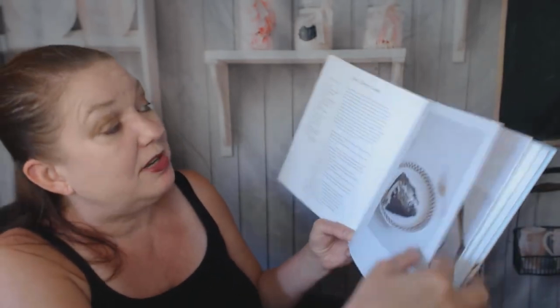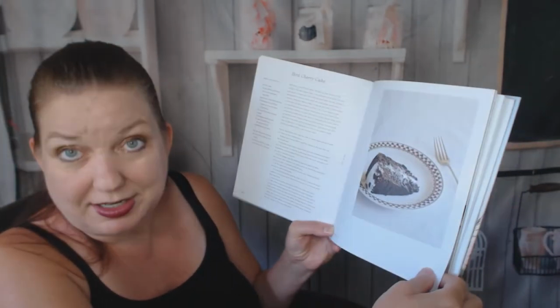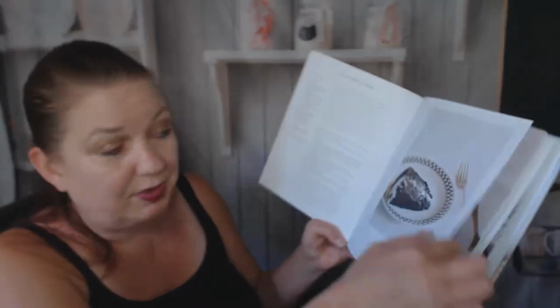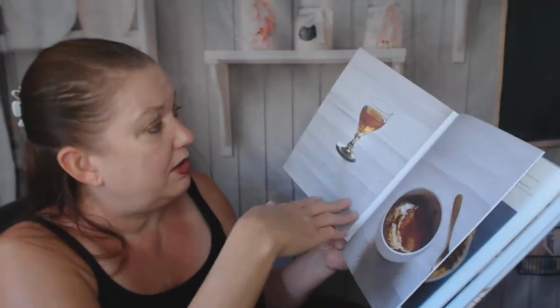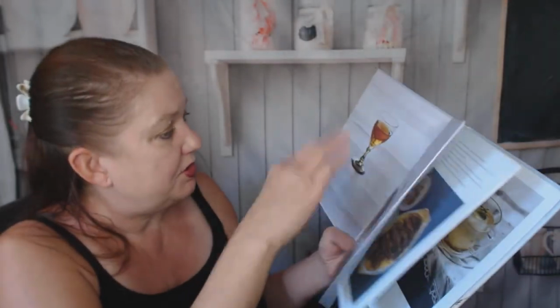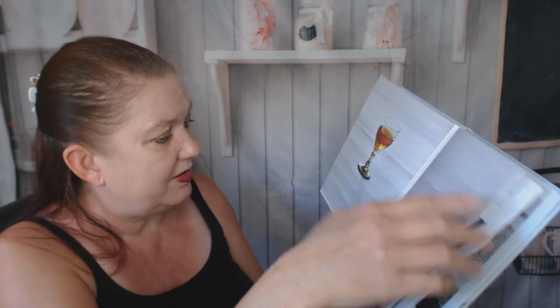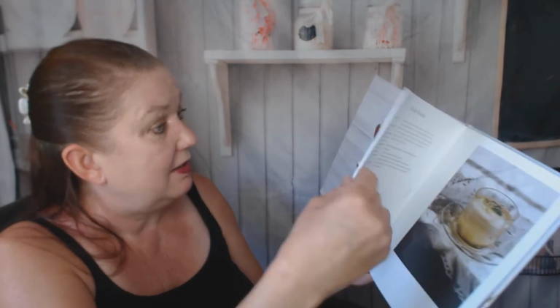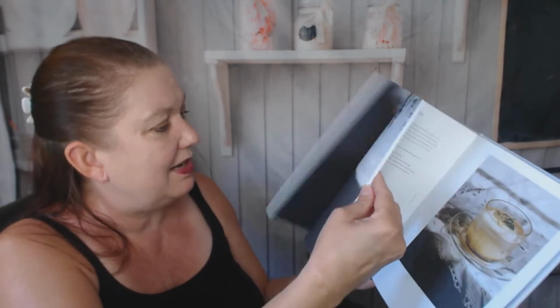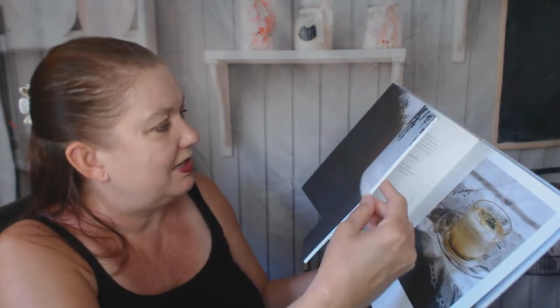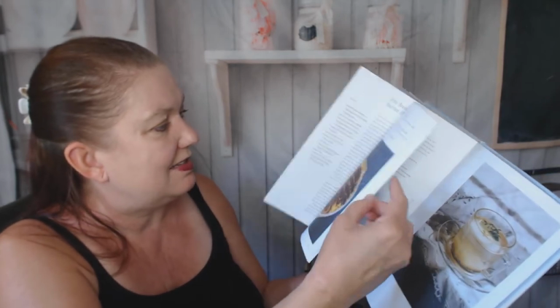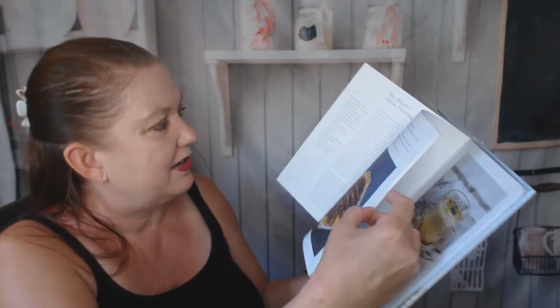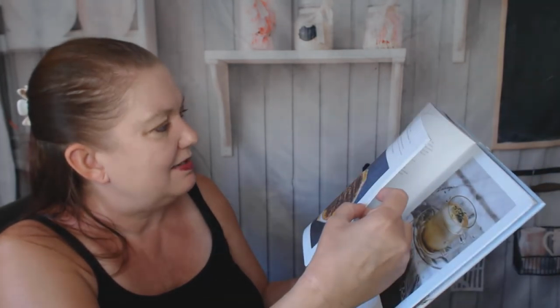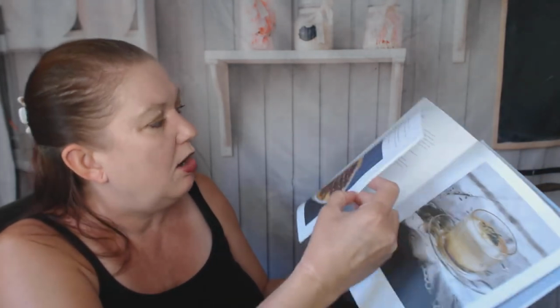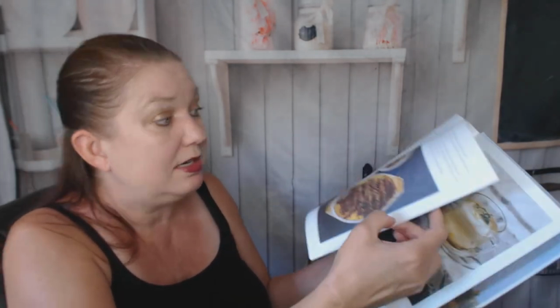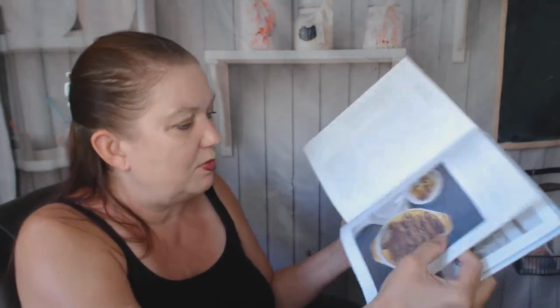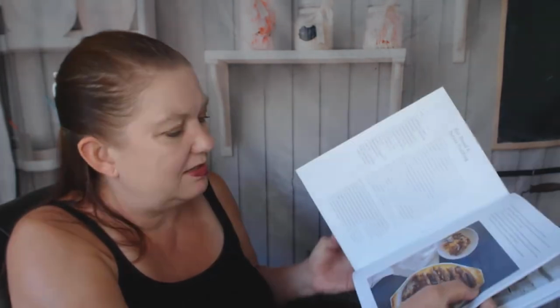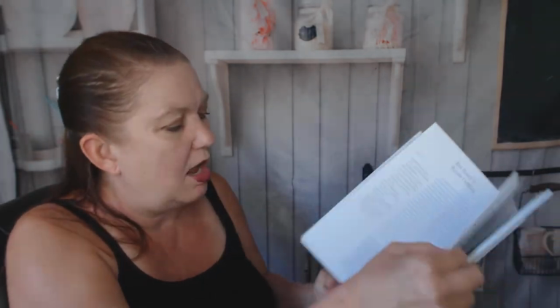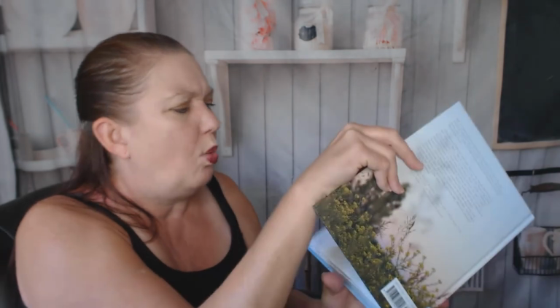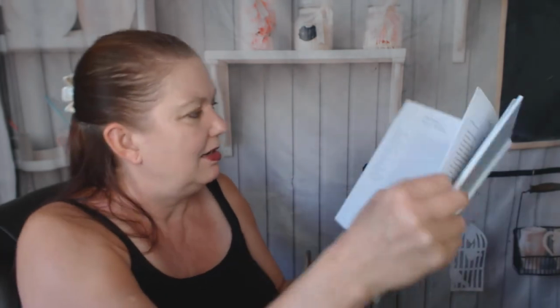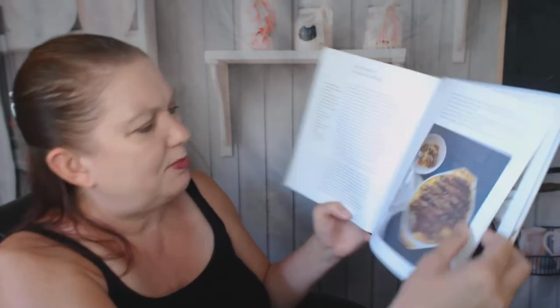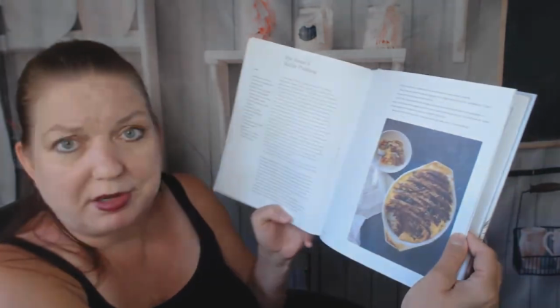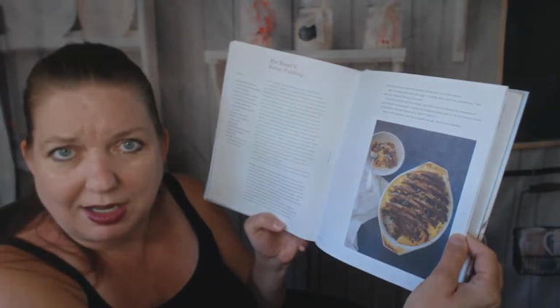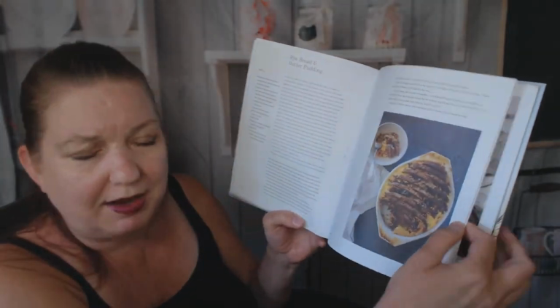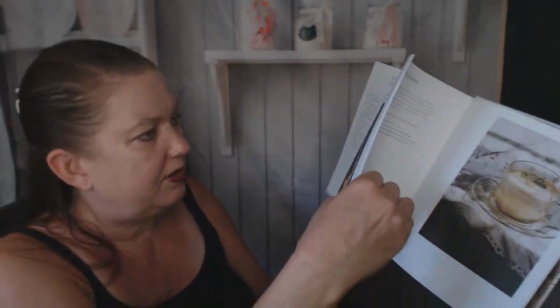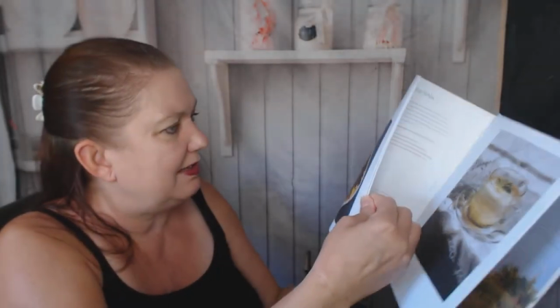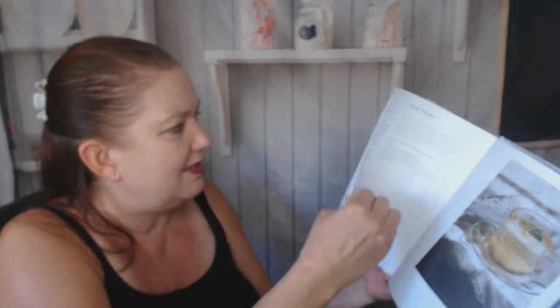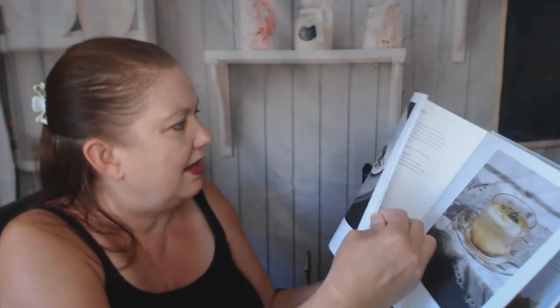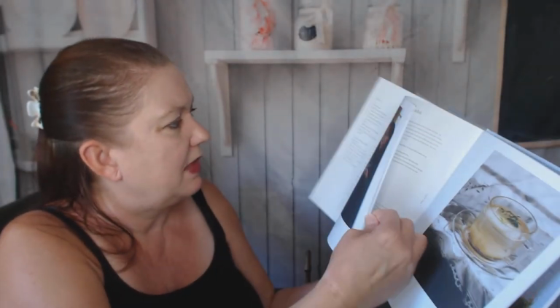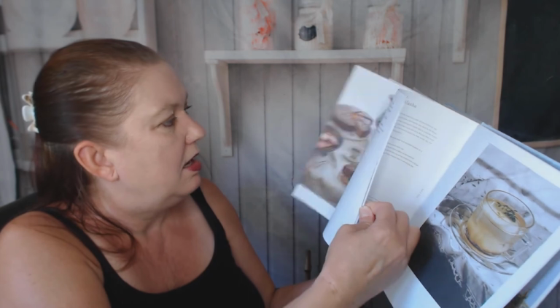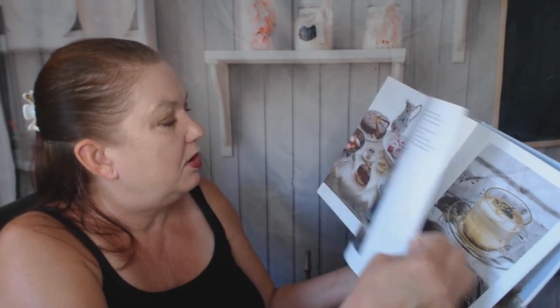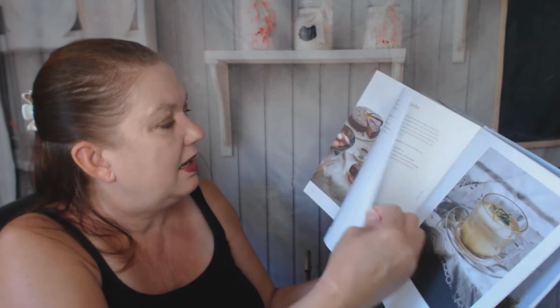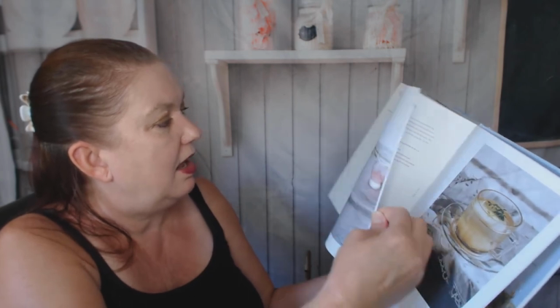Bird cherry cake with that weird bird cherry ingredient. Now we're getting to the drinks. Rye bread and butter pudding — I've never heard of that, that's fascinating. Napoleon cake. Pretty pictures.